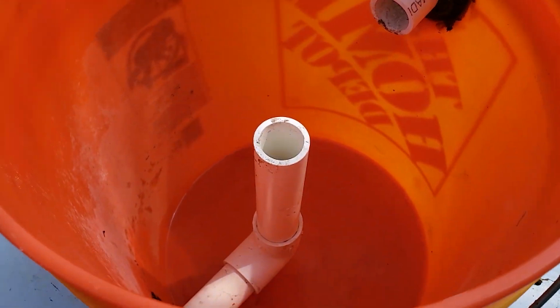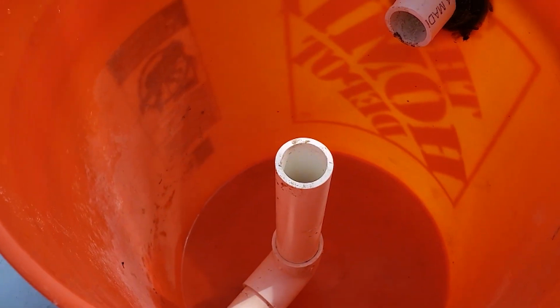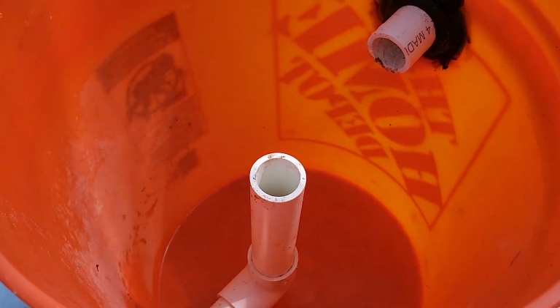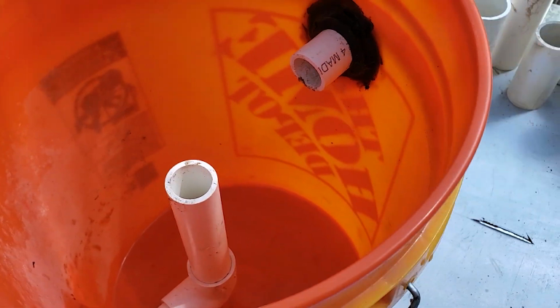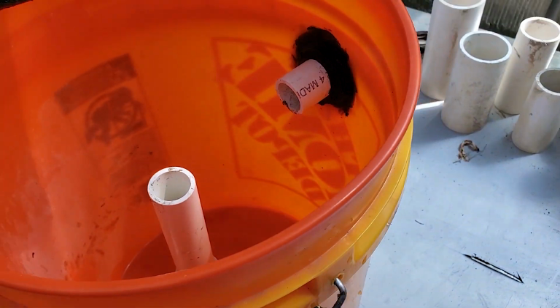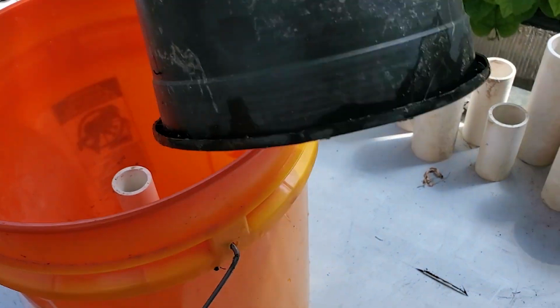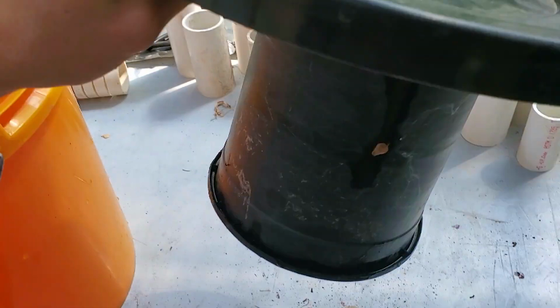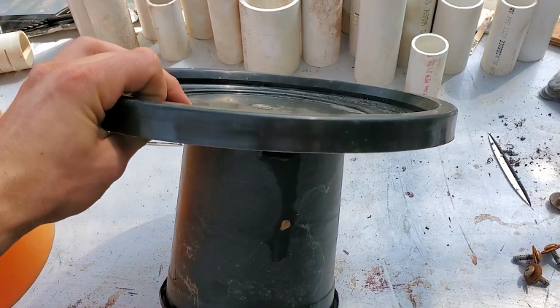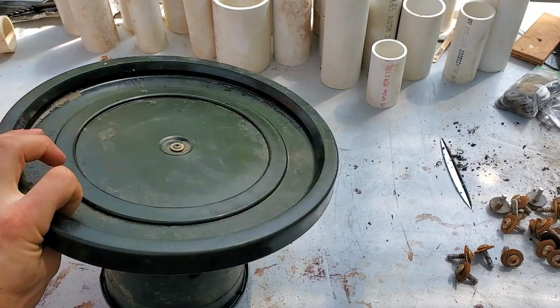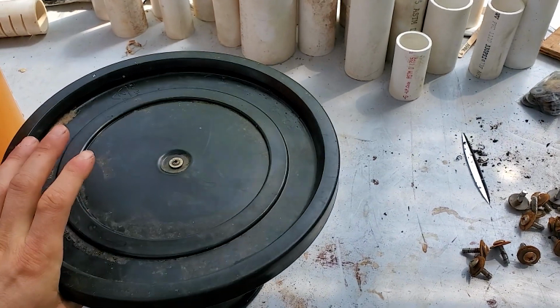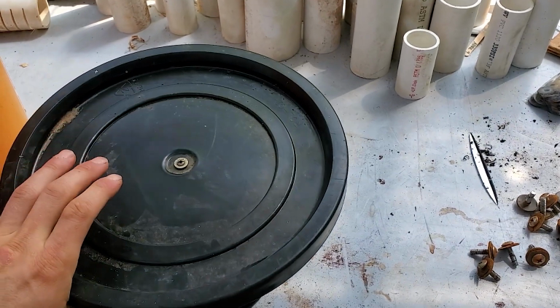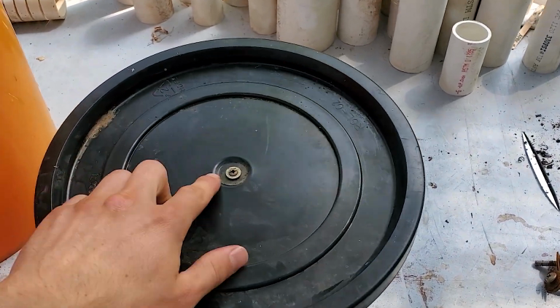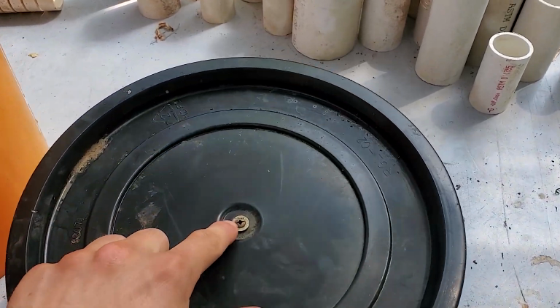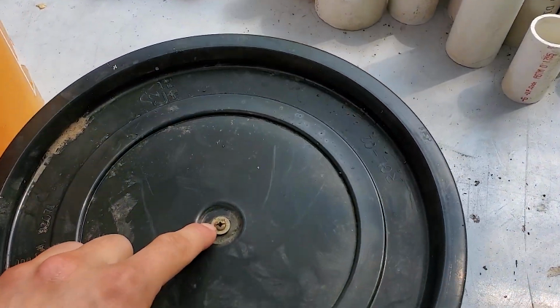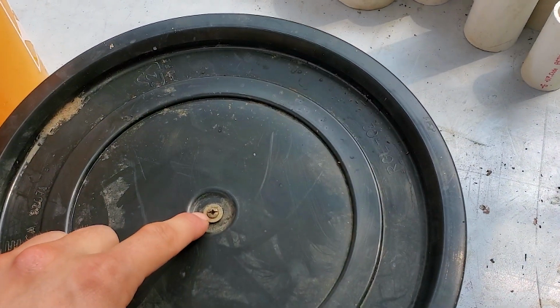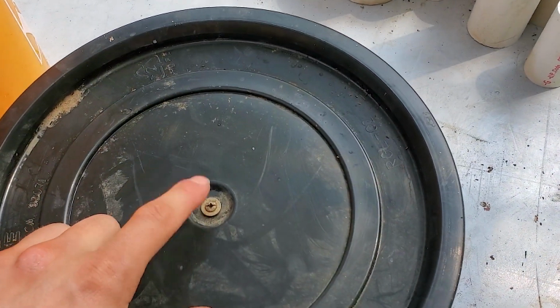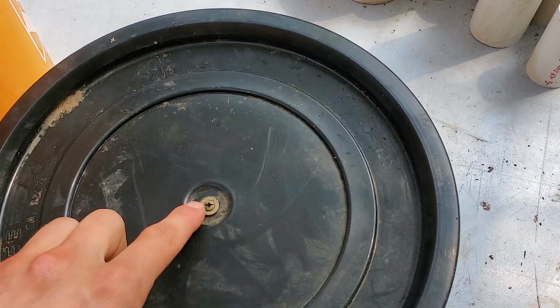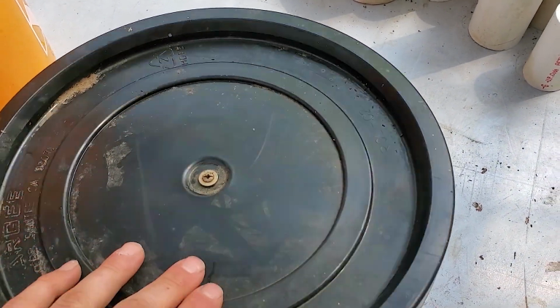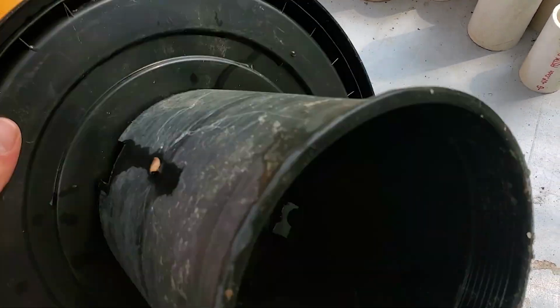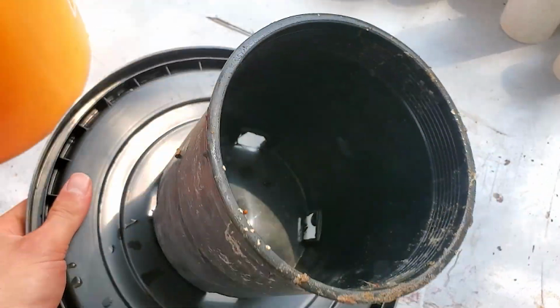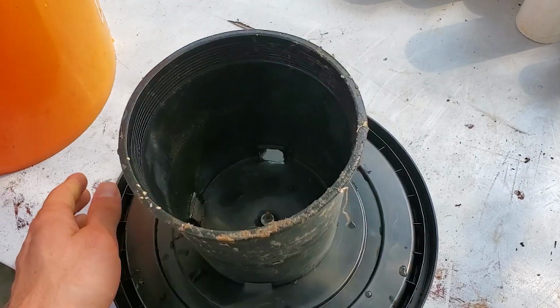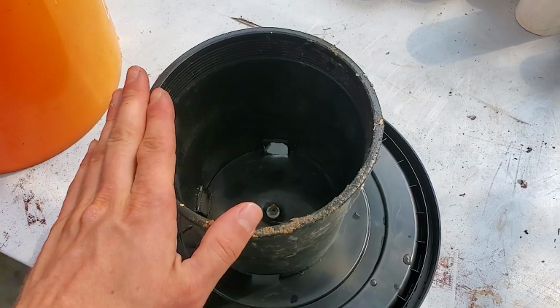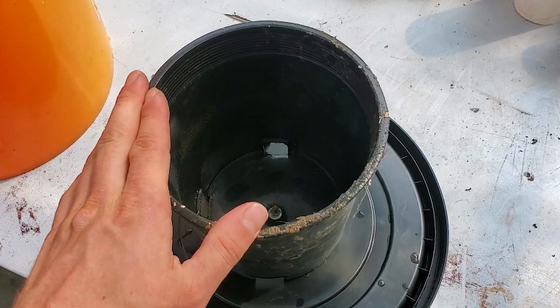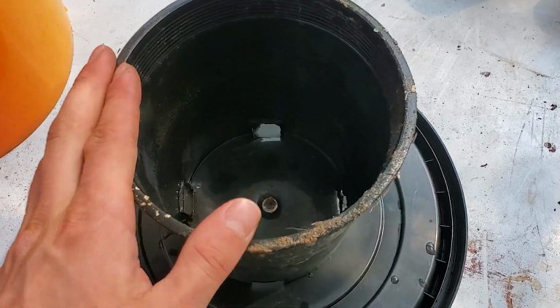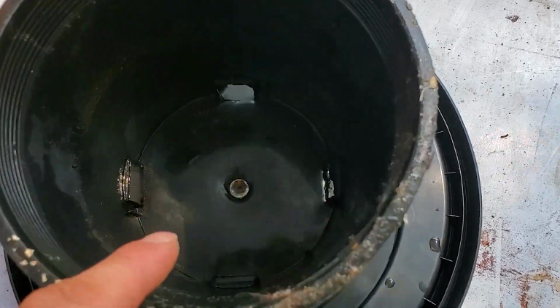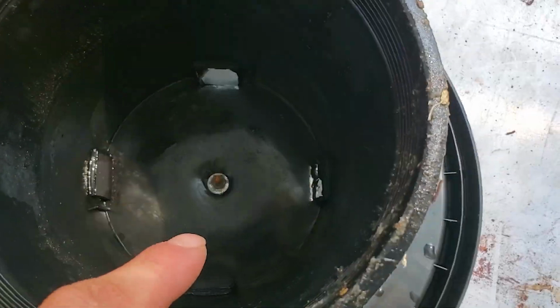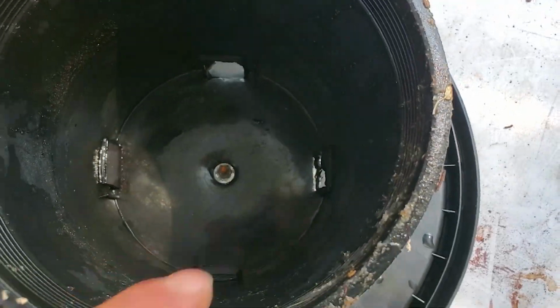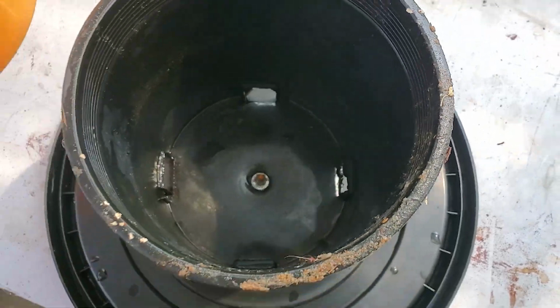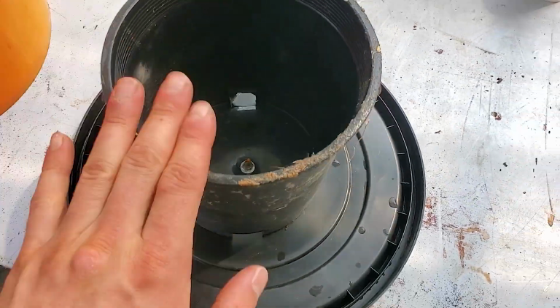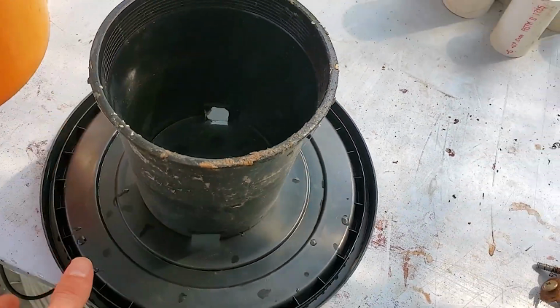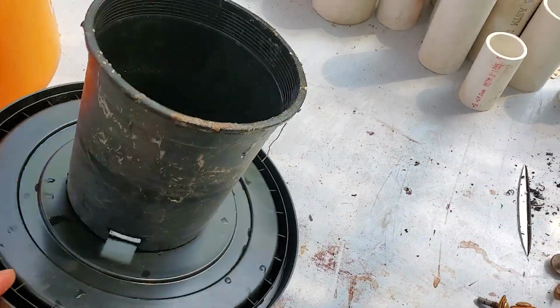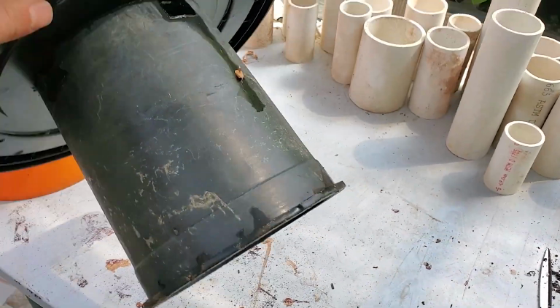To make it into a radial flow filter you'll have to take a lid like so. You just have a bolt with a washer on this side, and then a little pot on this side with another bolt and a washer. And that's what gives the radial flow filter effect.